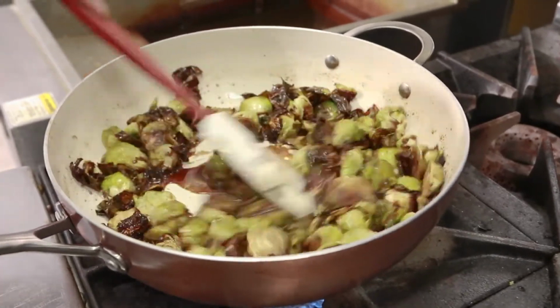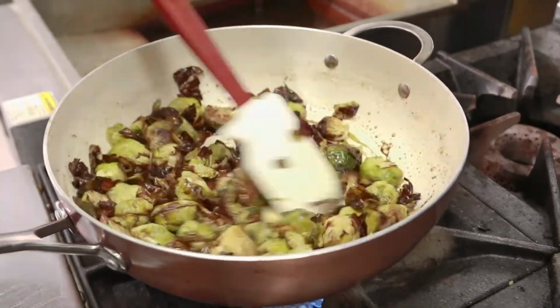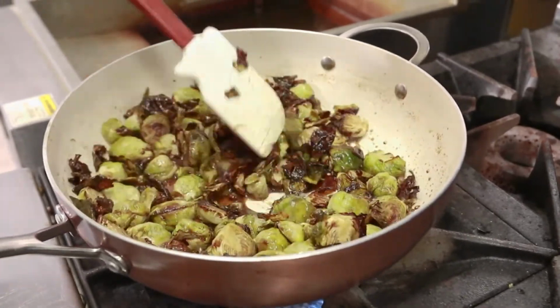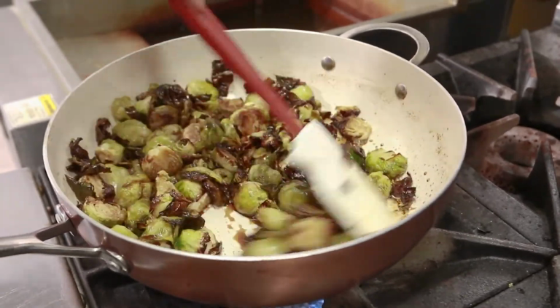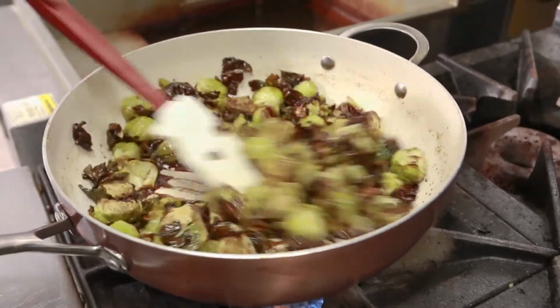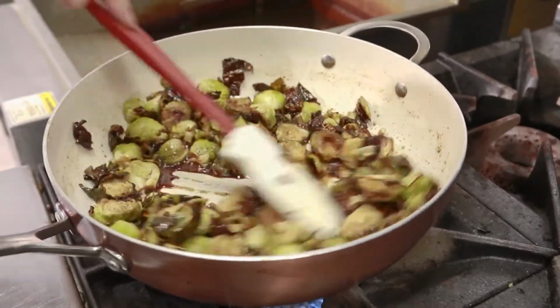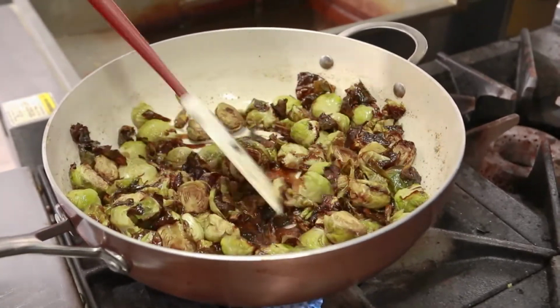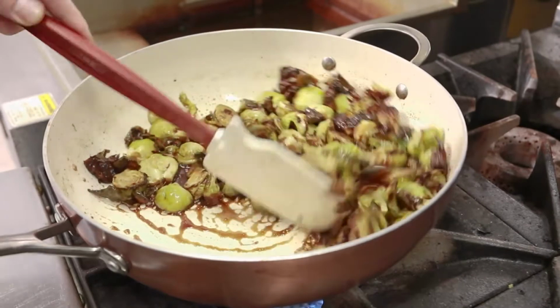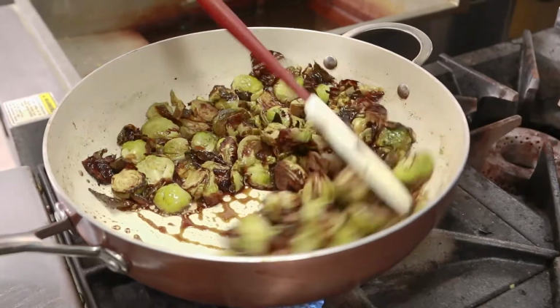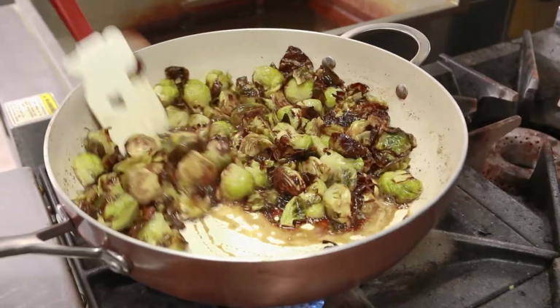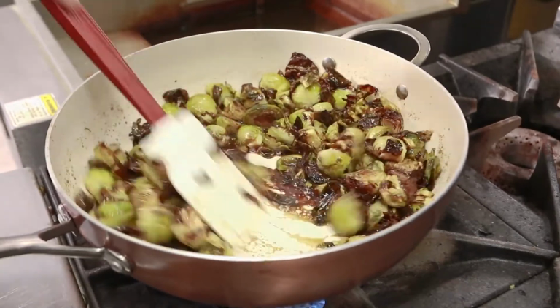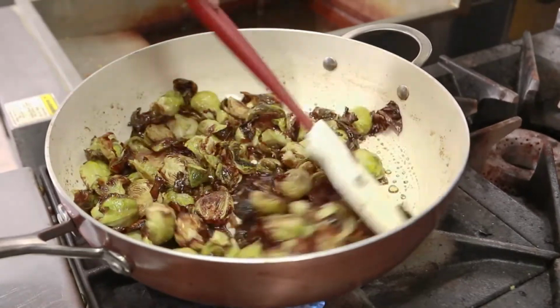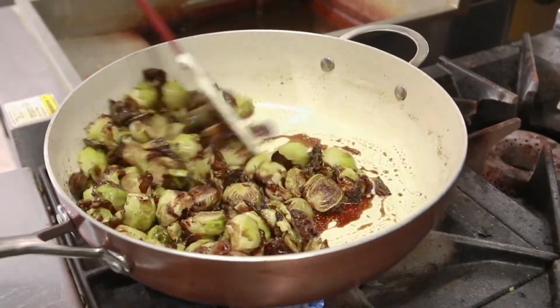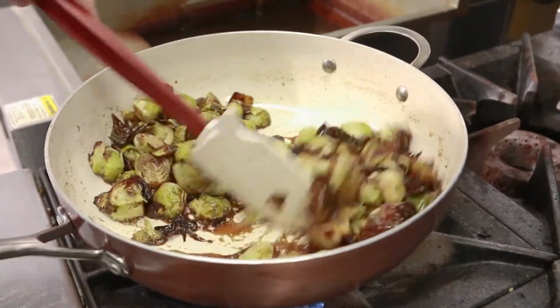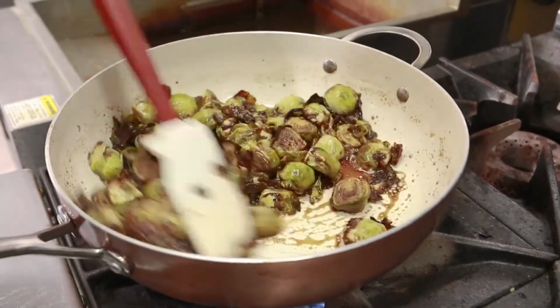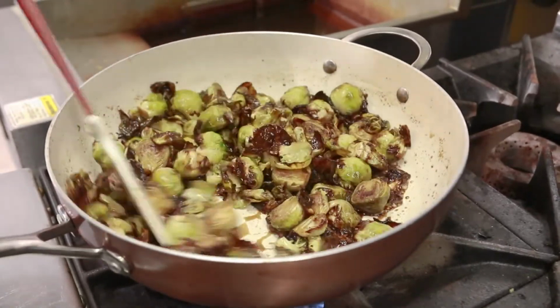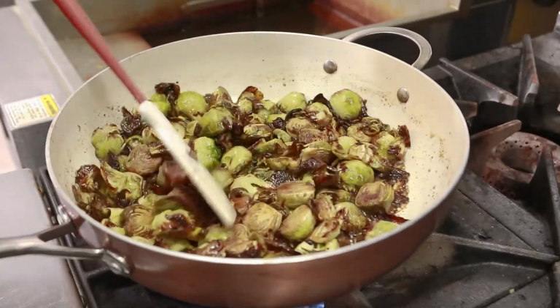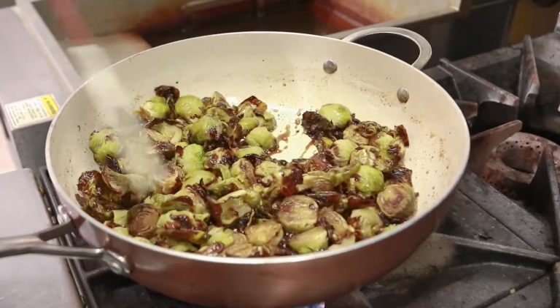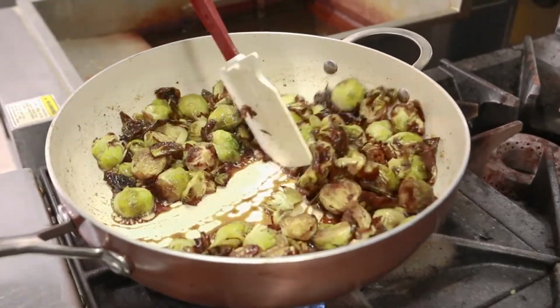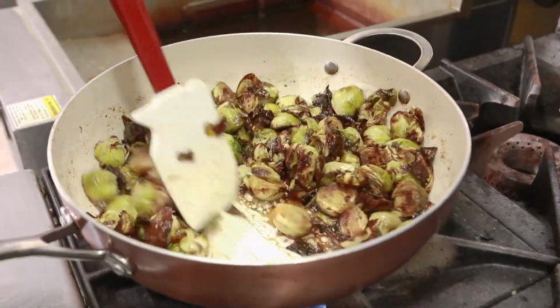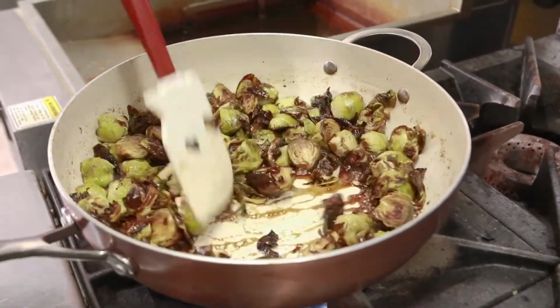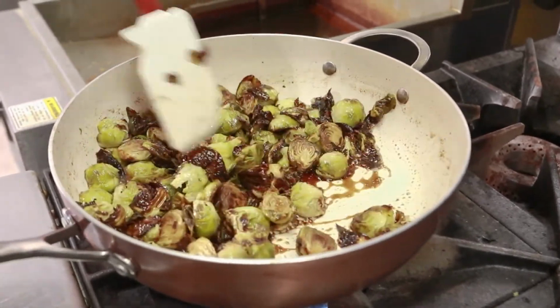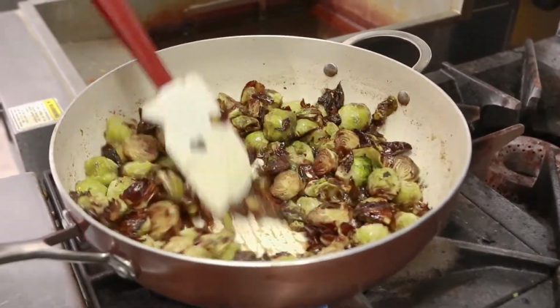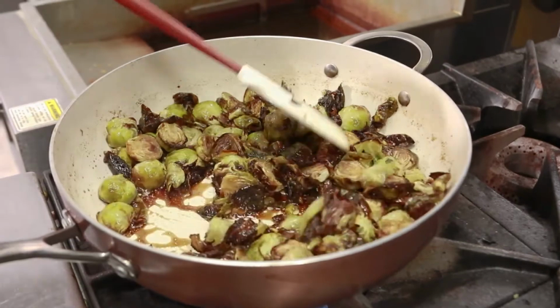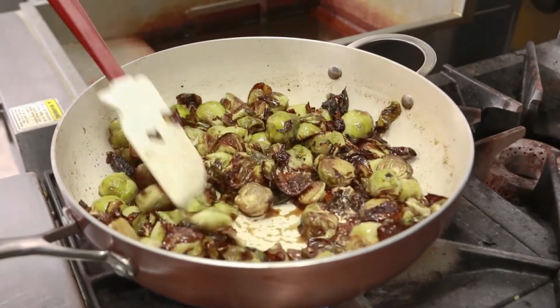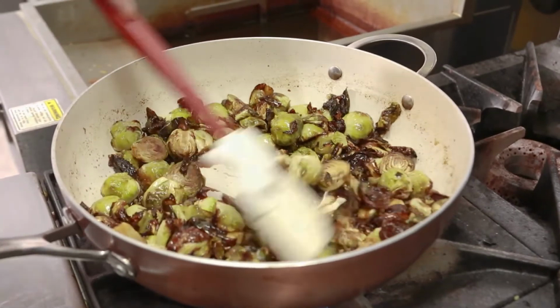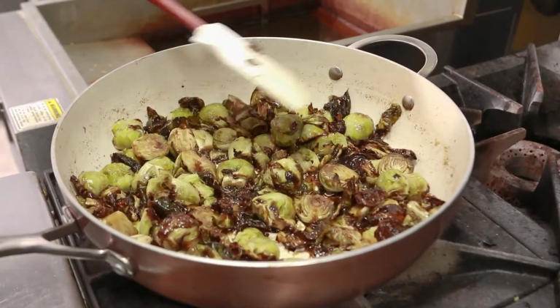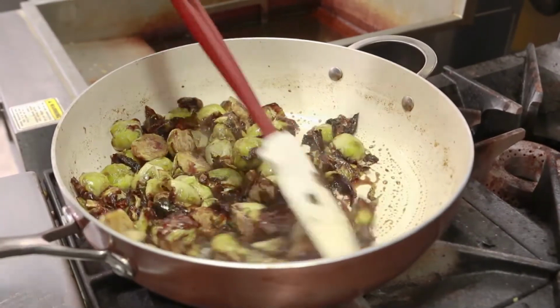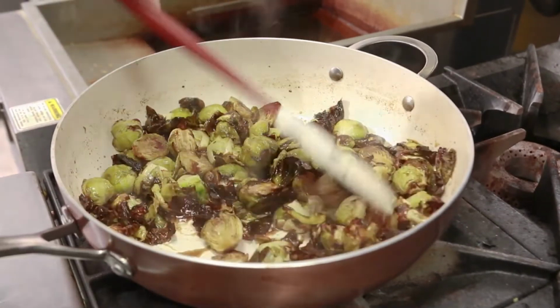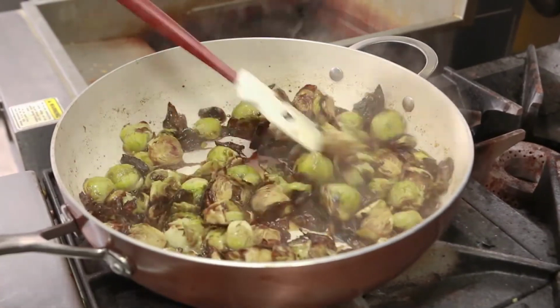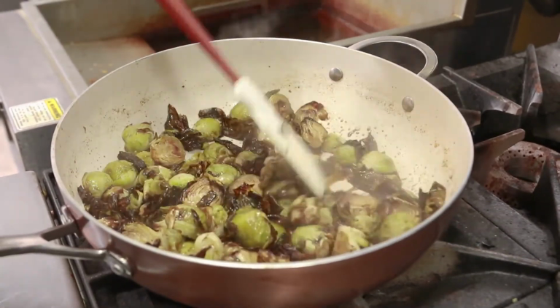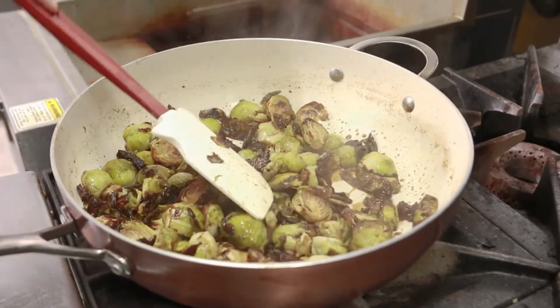You can see the maple syrup and balsamic is starting to reduce, so that's going to be perfect right there. We're going to turn that off and then bring it over, plate it up and put on our final touches.